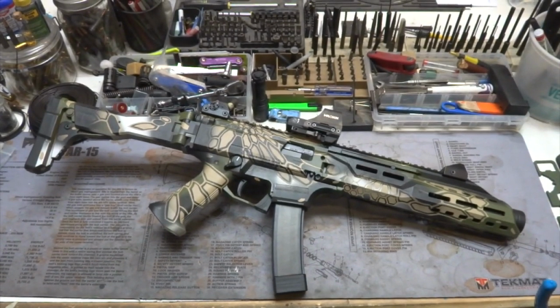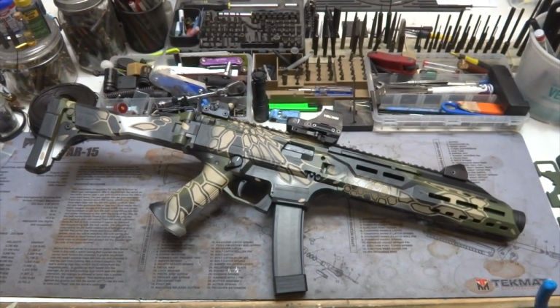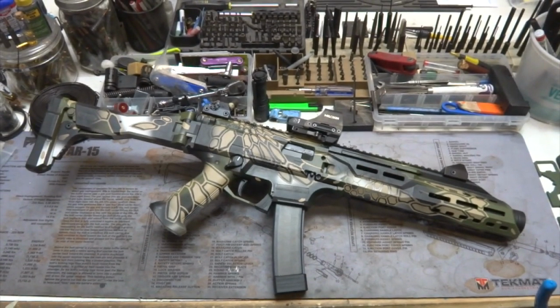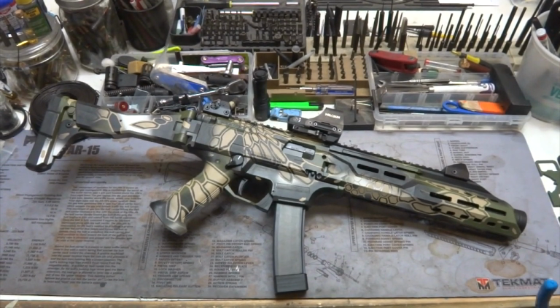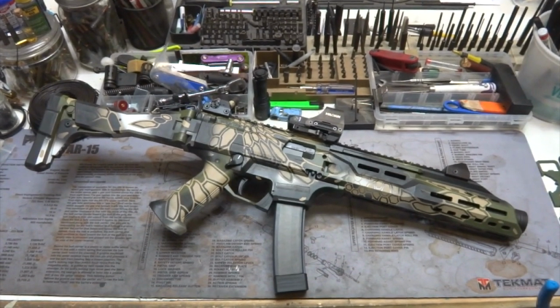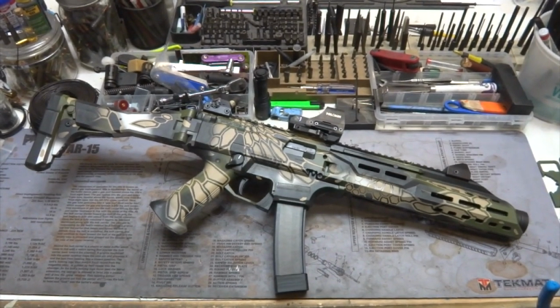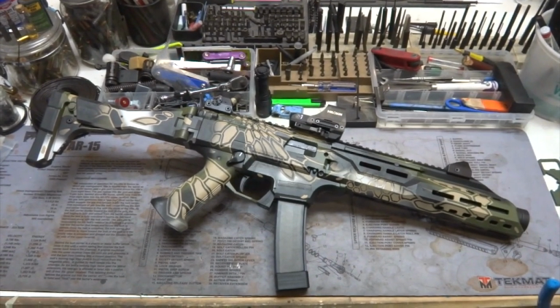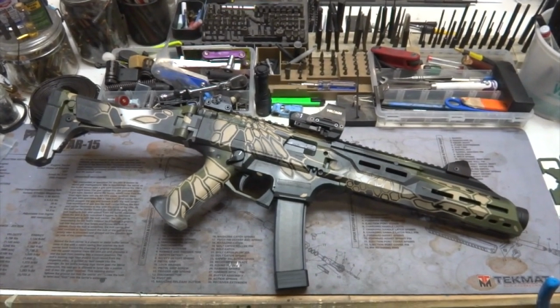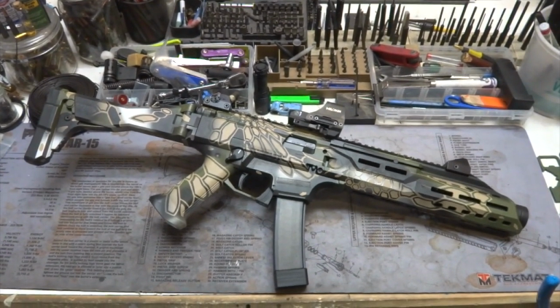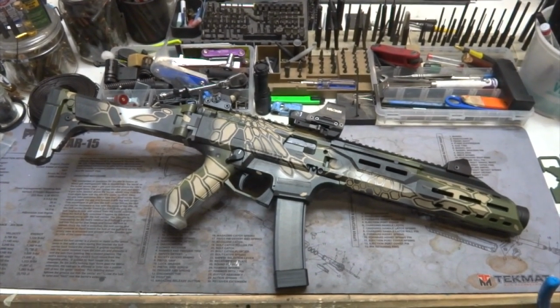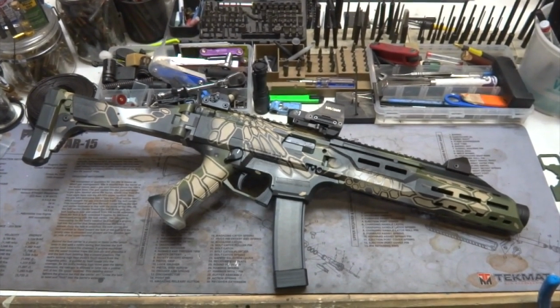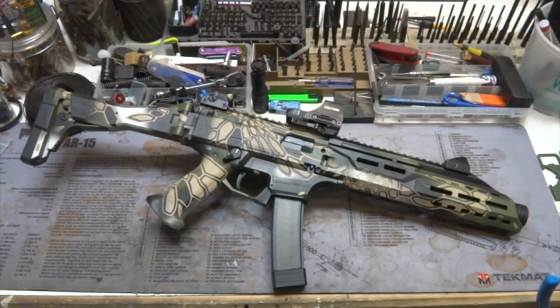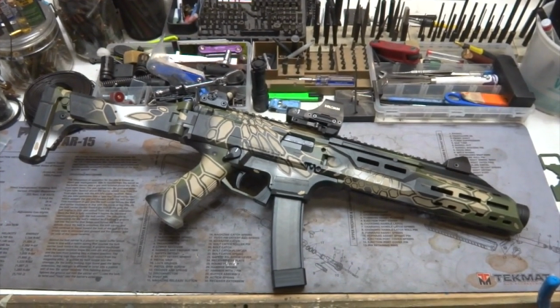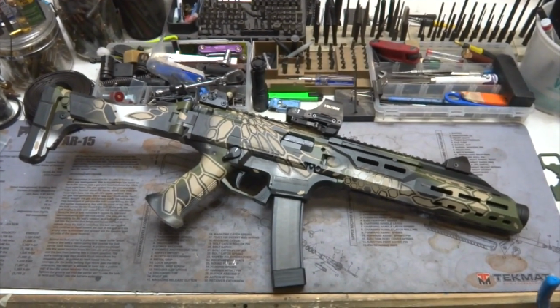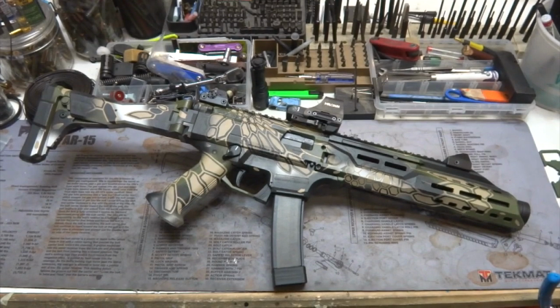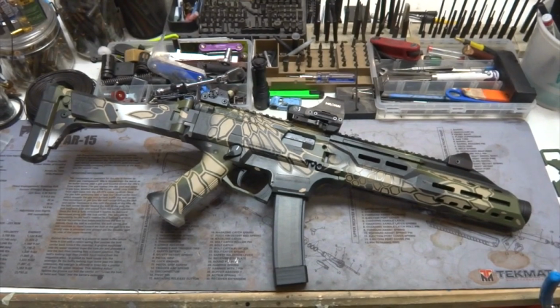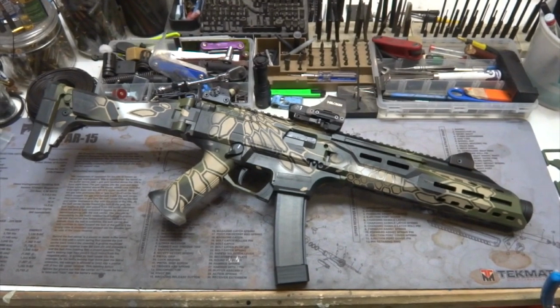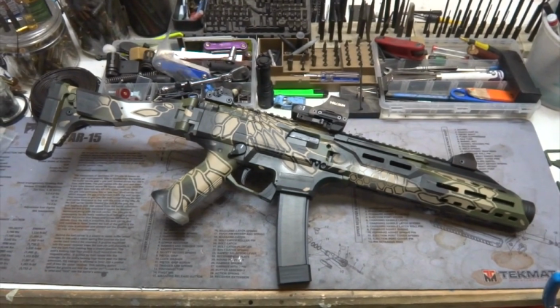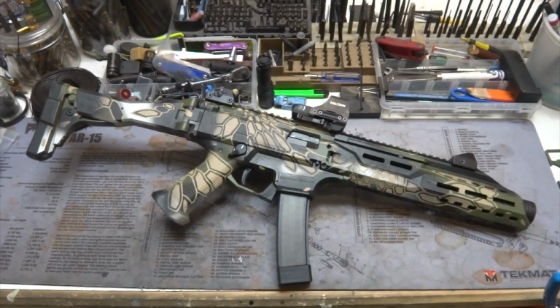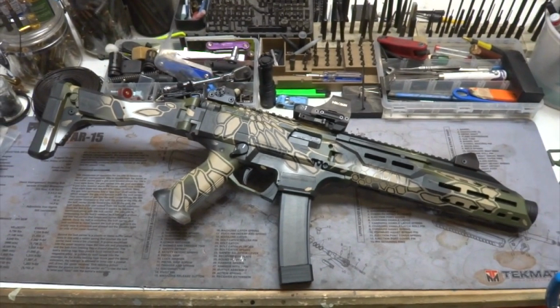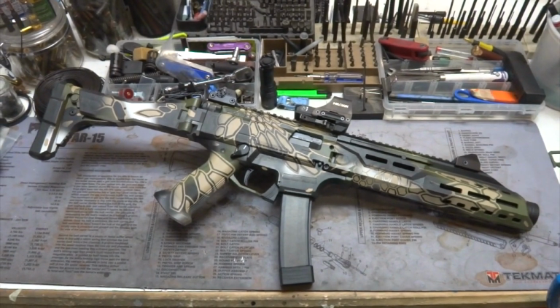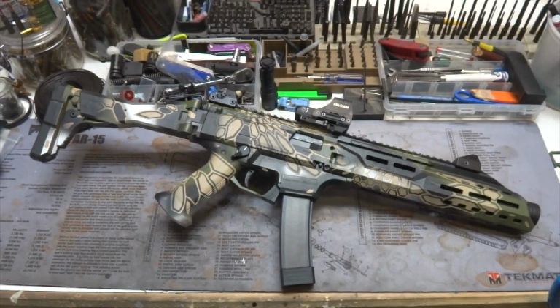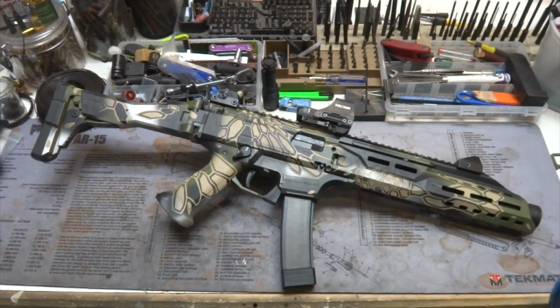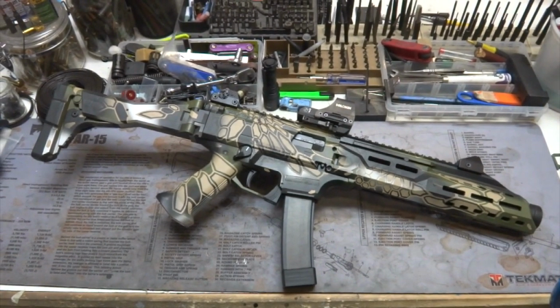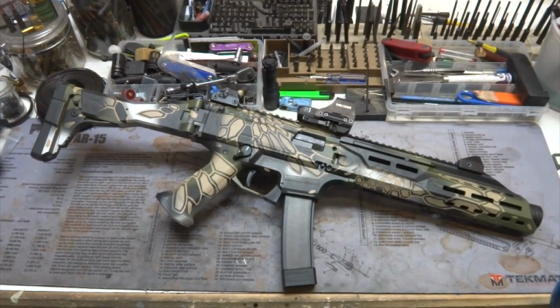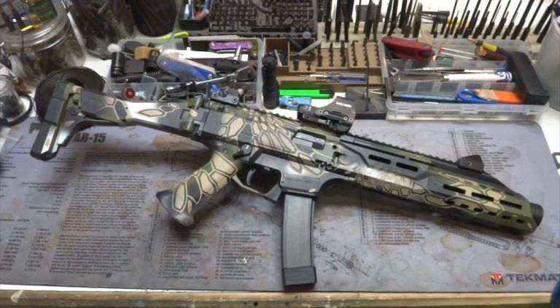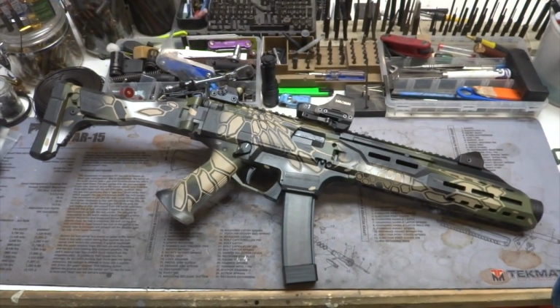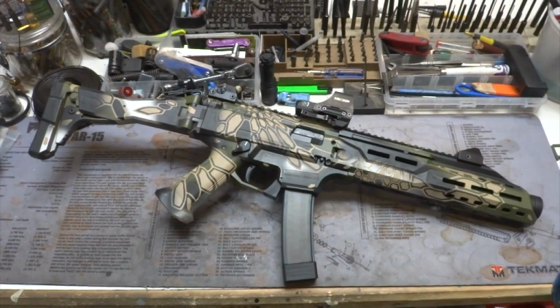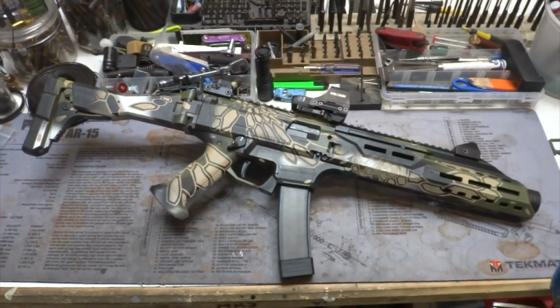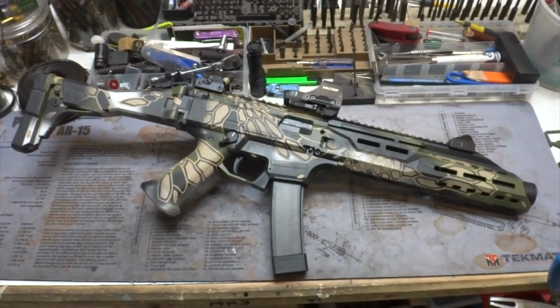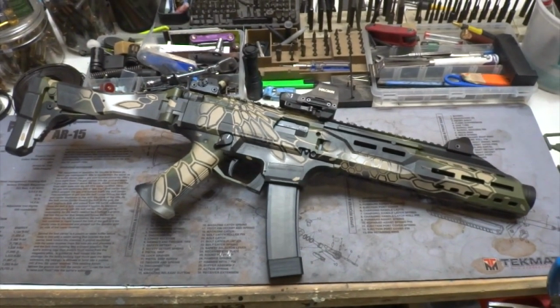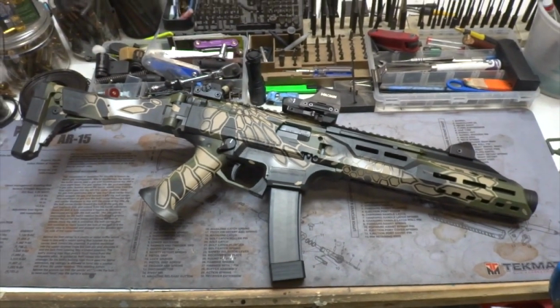Hey y'all, welcome back to Mark III Firearms. Today we're checking out a CZ Scorpion EVO 3S1 and of course some Cryptex Cerakote.